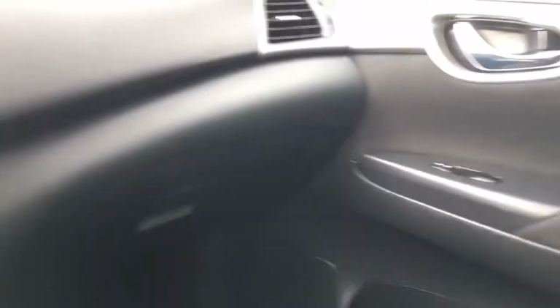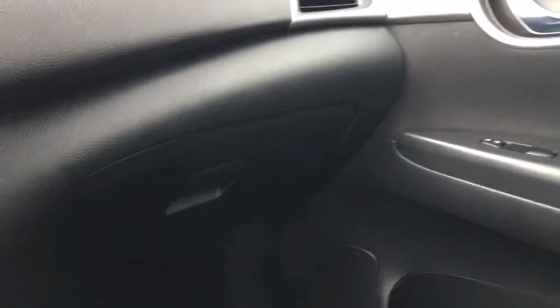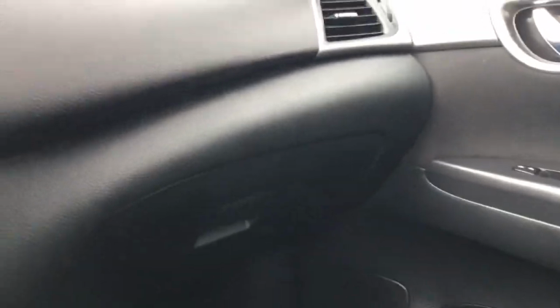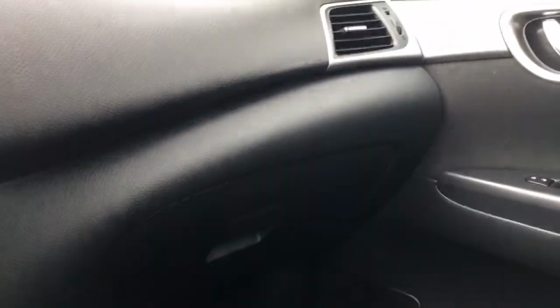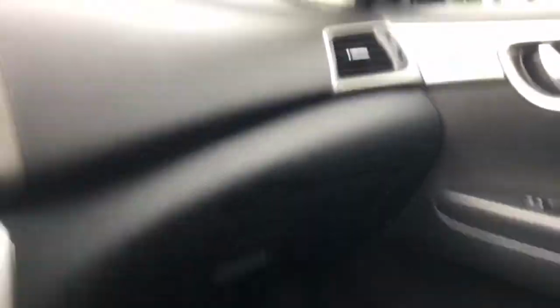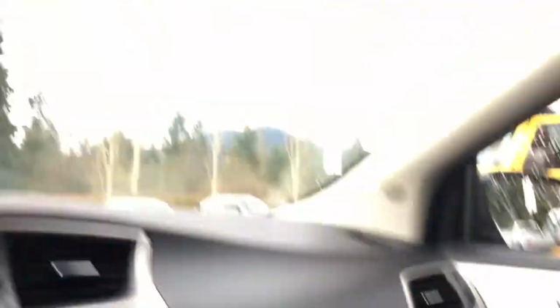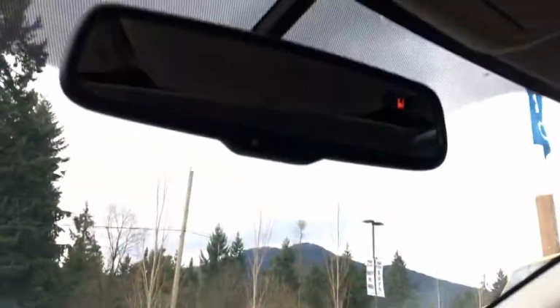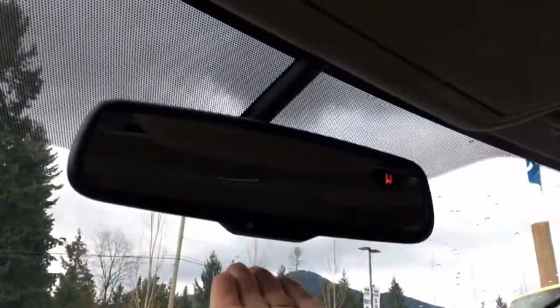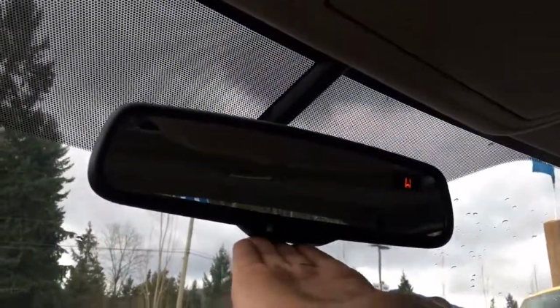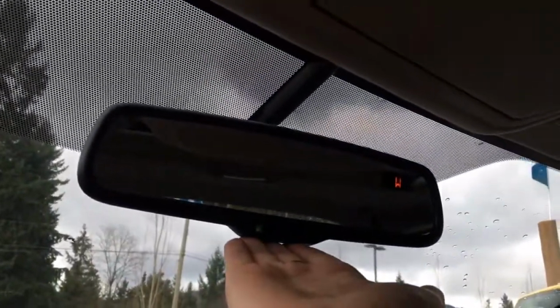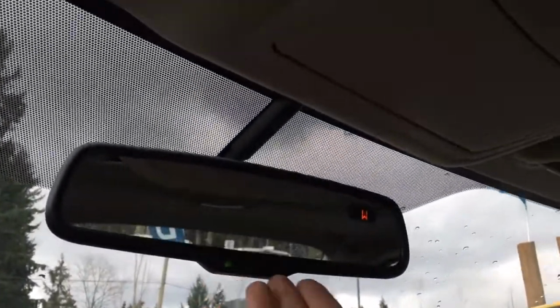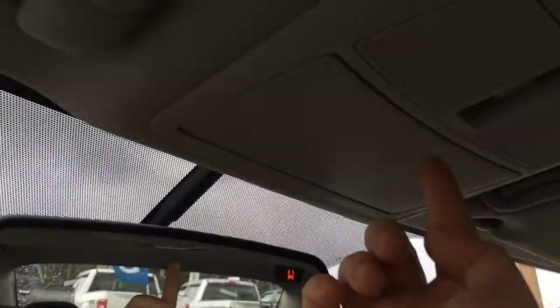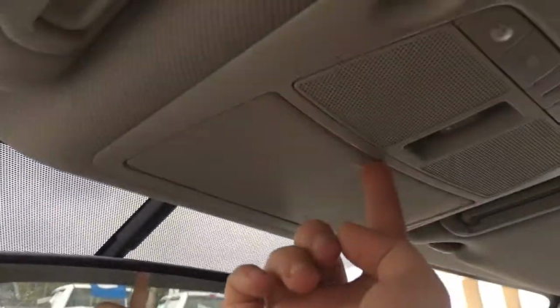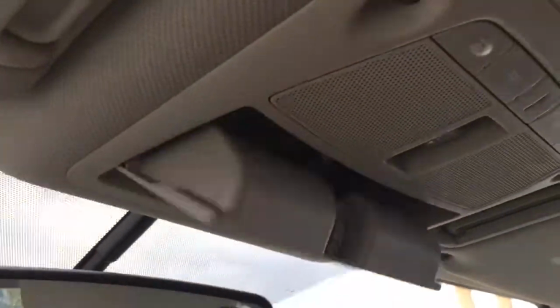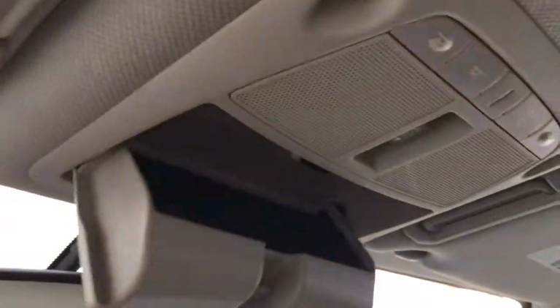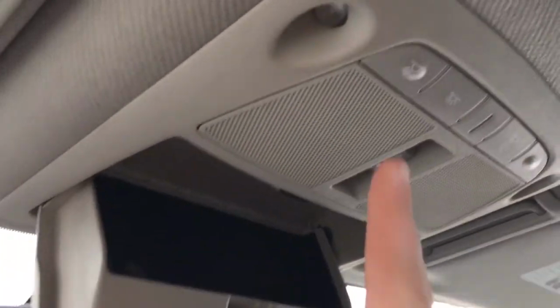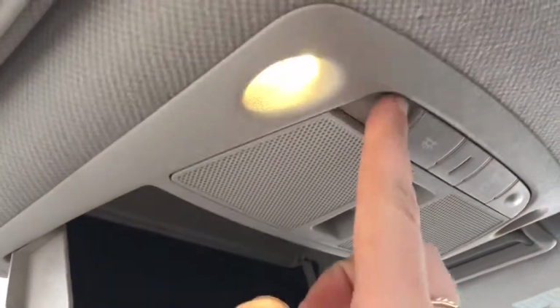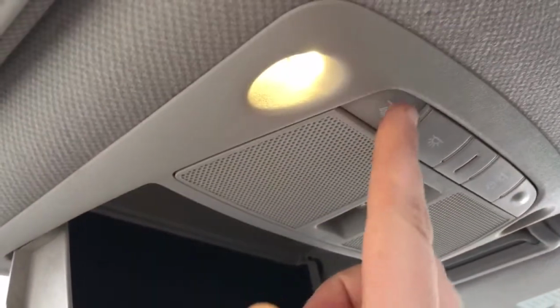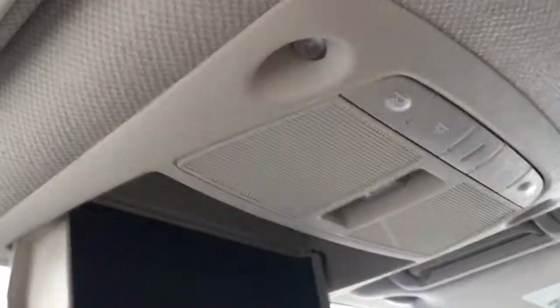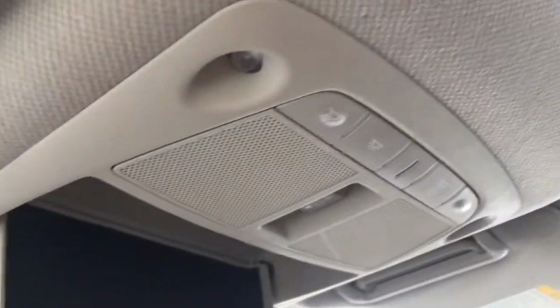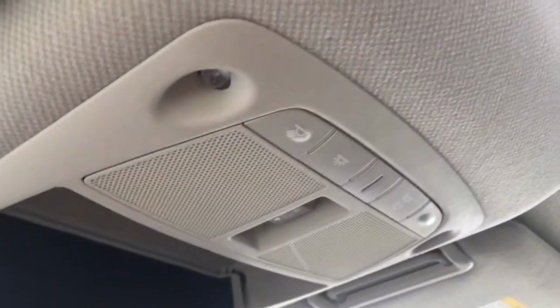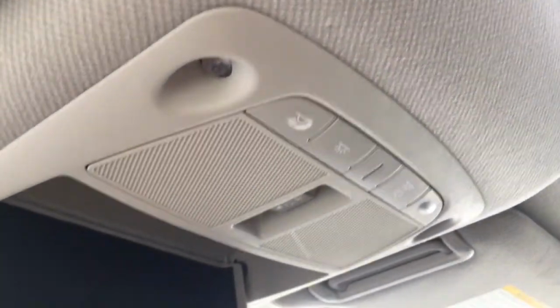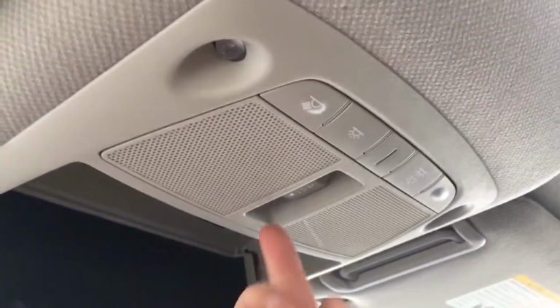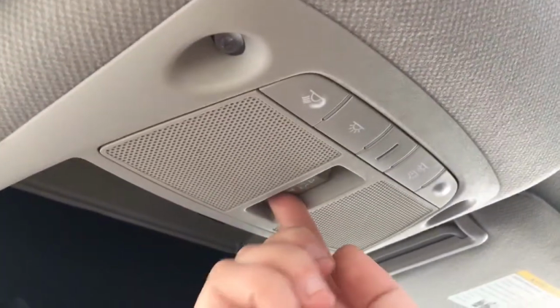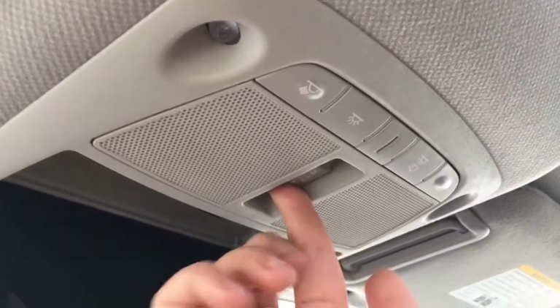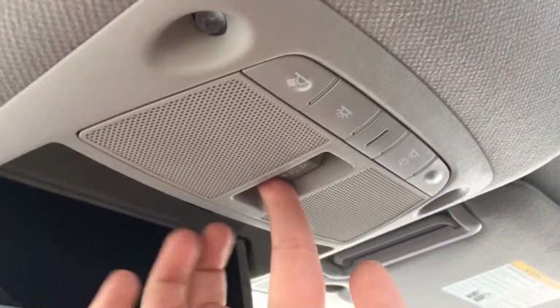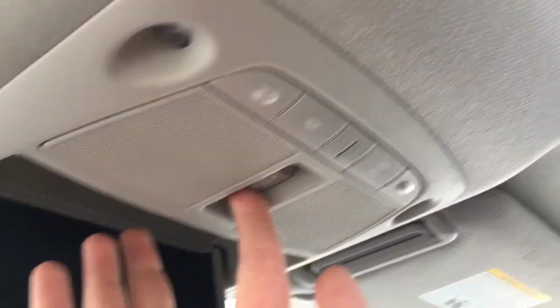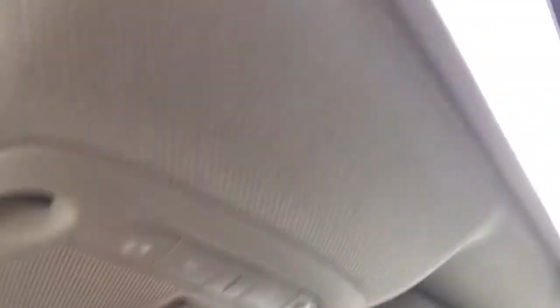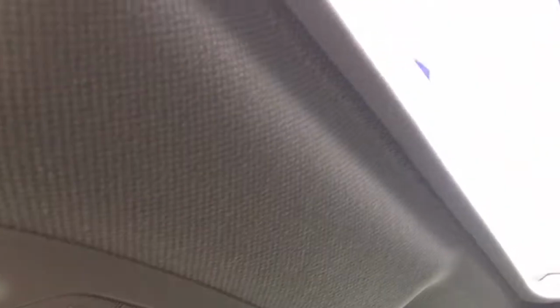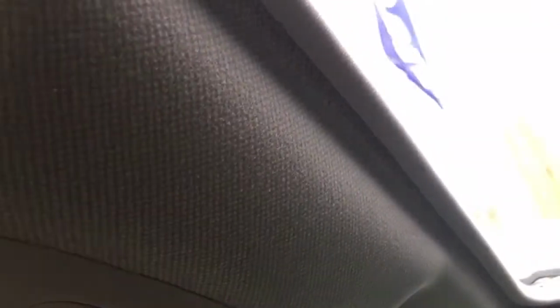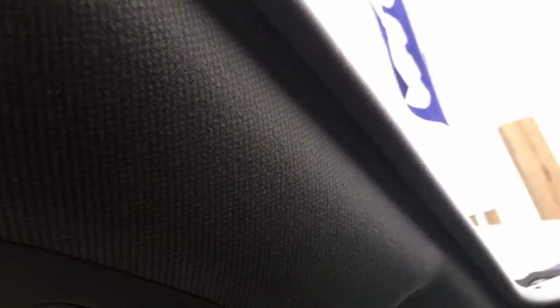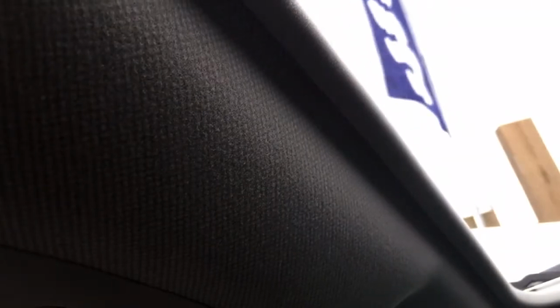Off to the side you have your glove compartment. Up above, your auto-dimming rear view mirror, sunglass holder, and lighting controls. And when you're ready to open up that sunroof, simply press that button there to let in some light and air.